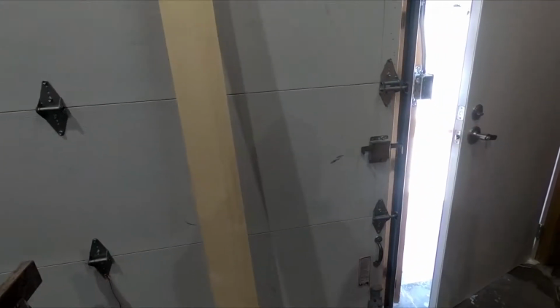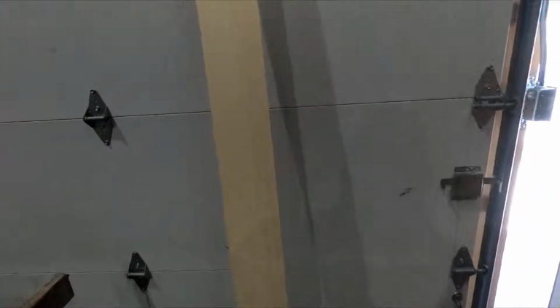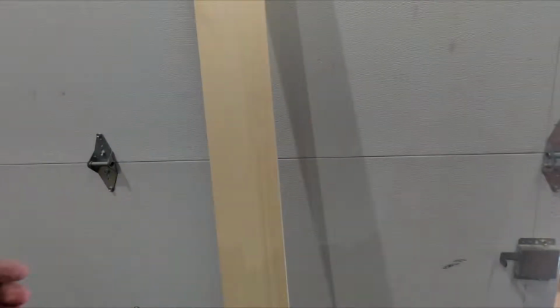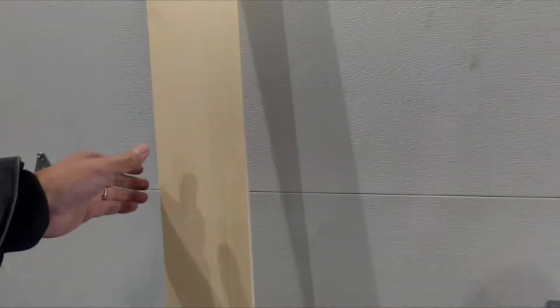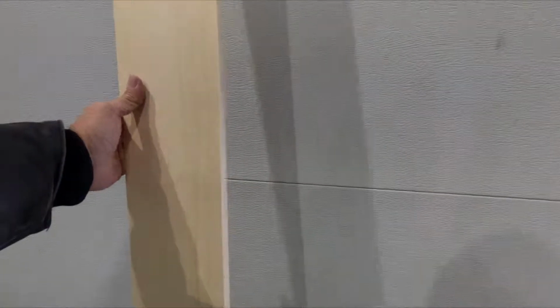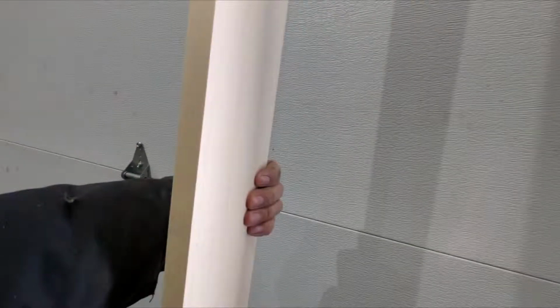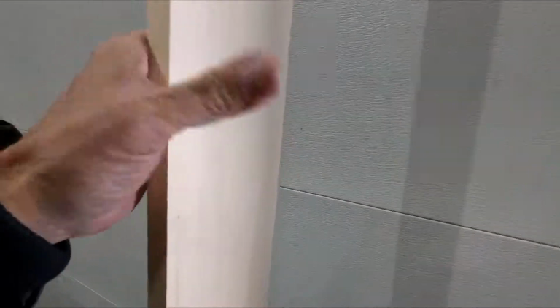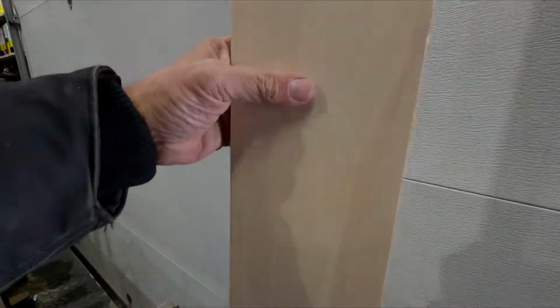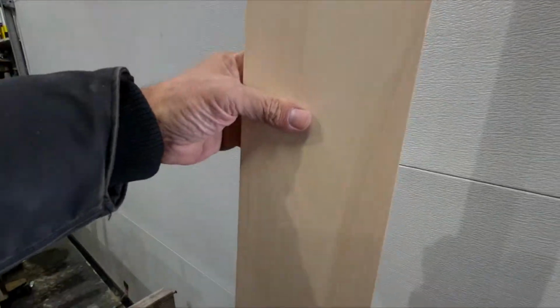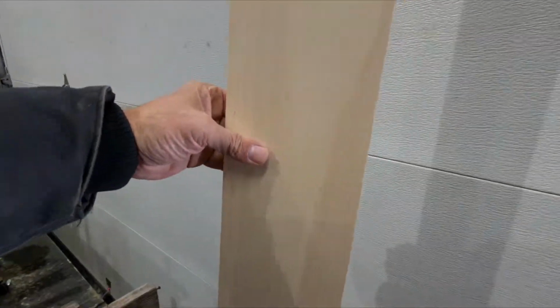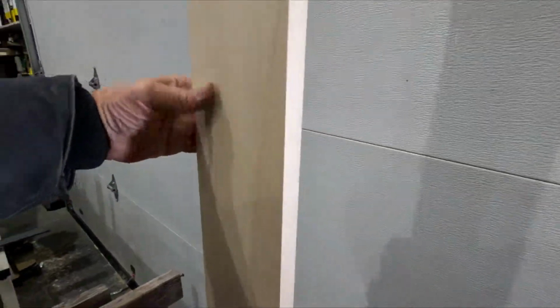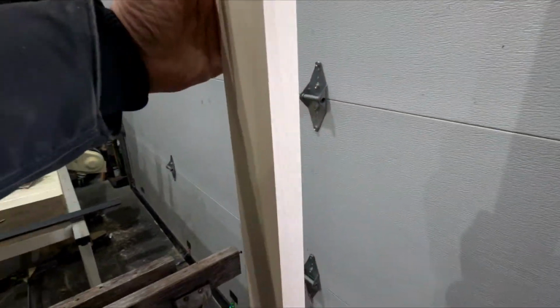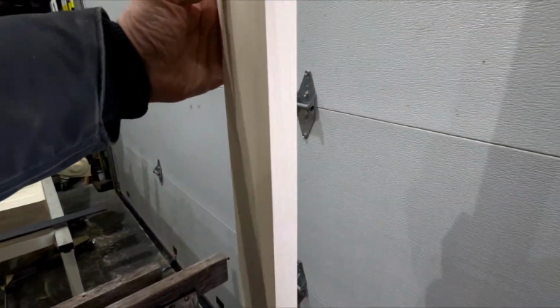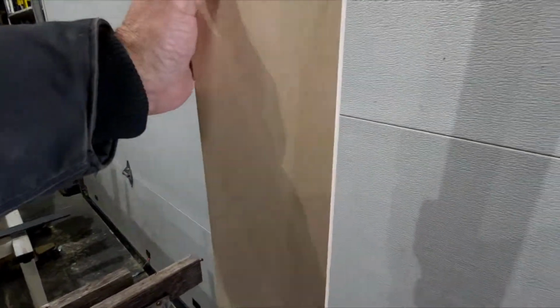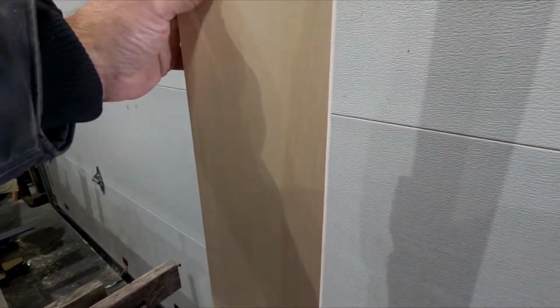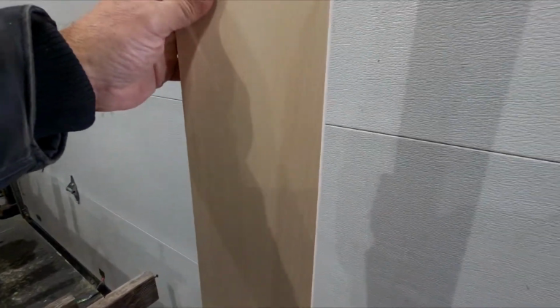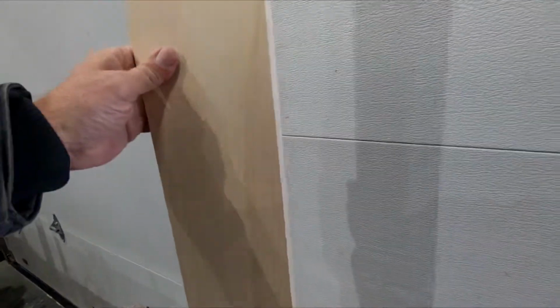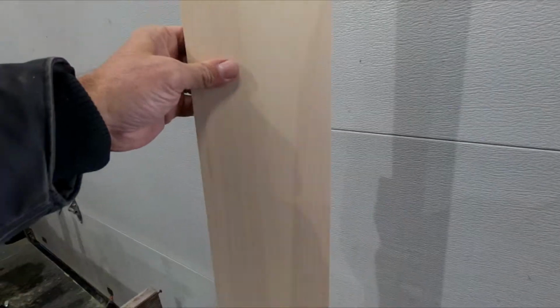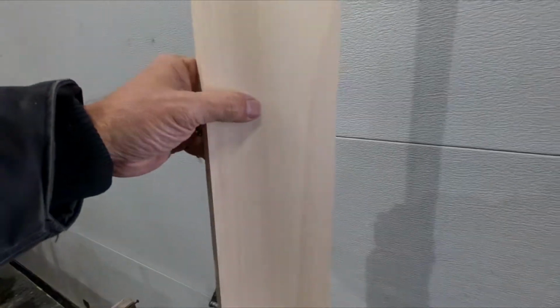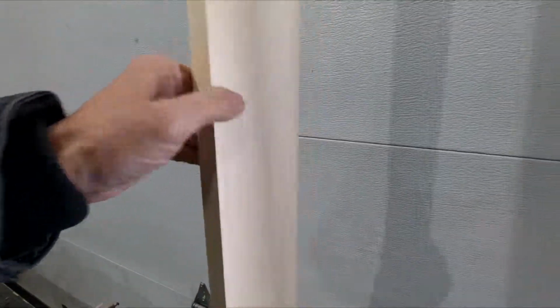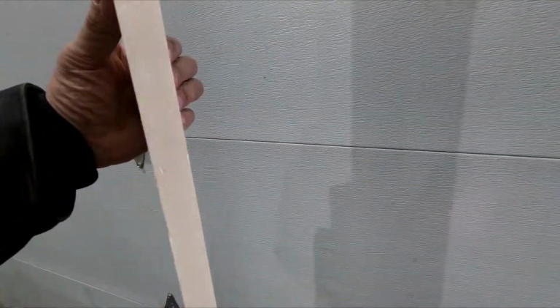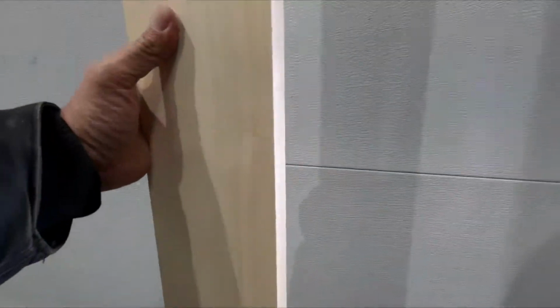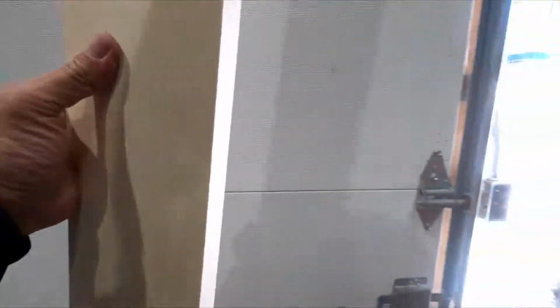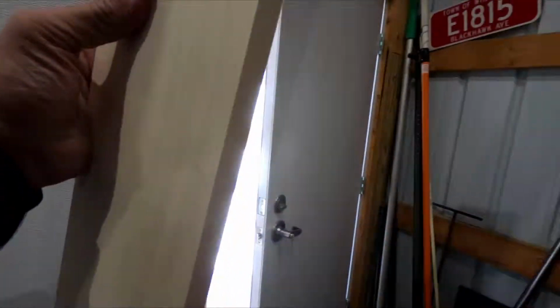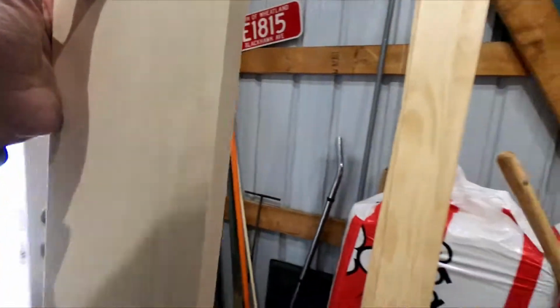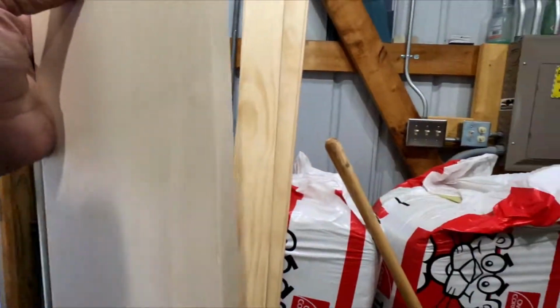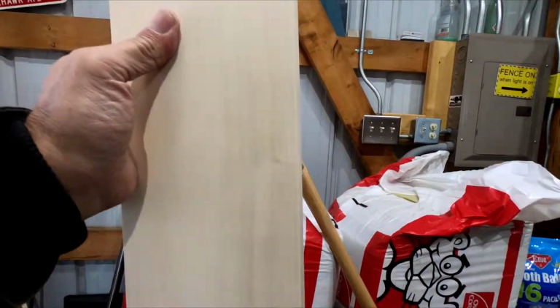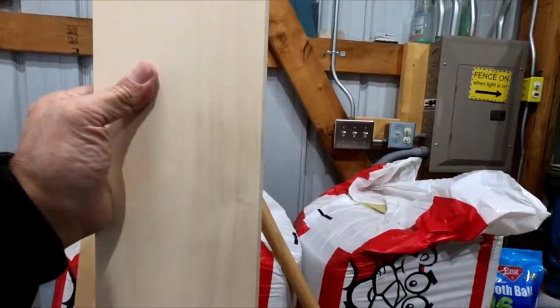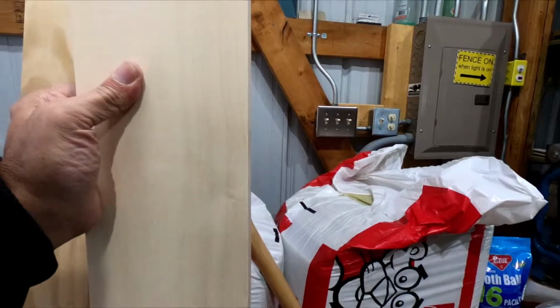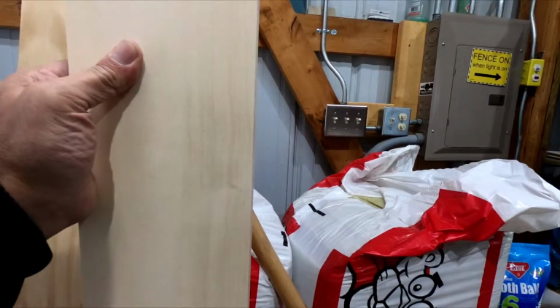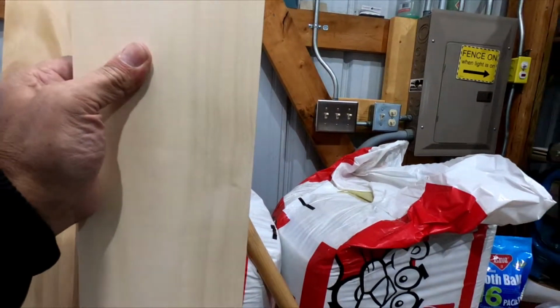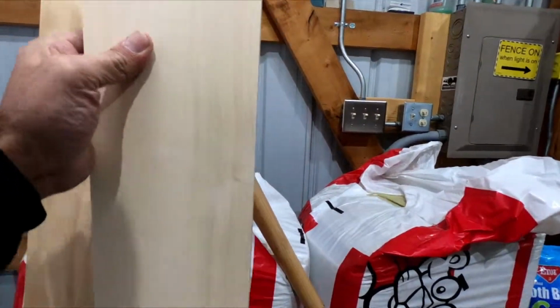I'm getting ready to cut. I had to unwrap this — this is the hardwood stuff that they sell at Menards, and it comes wrapped in plastic.